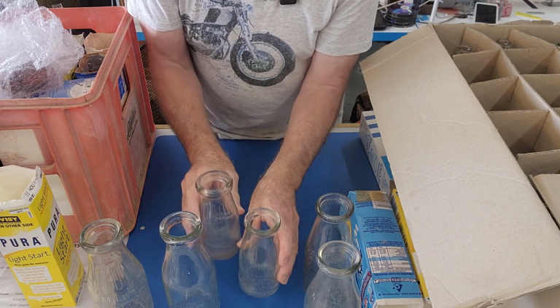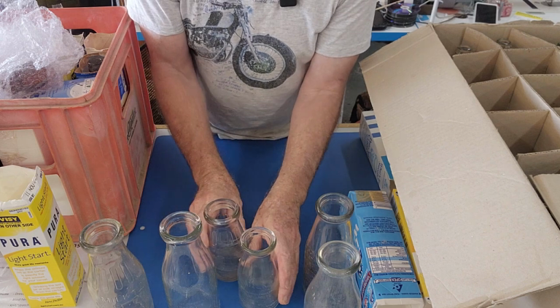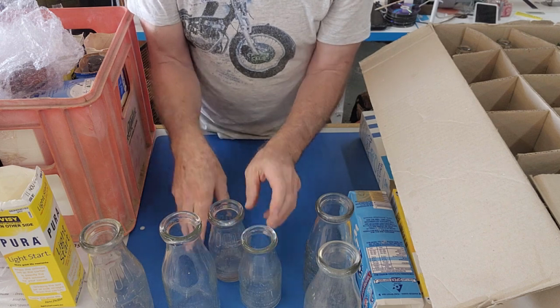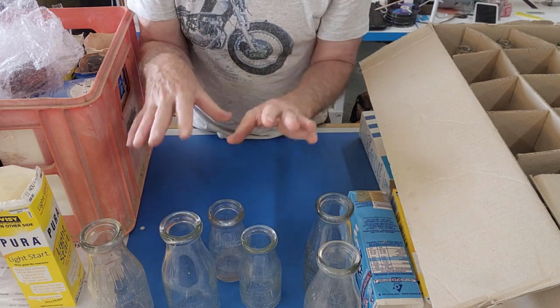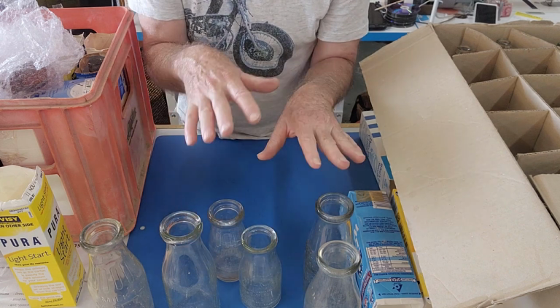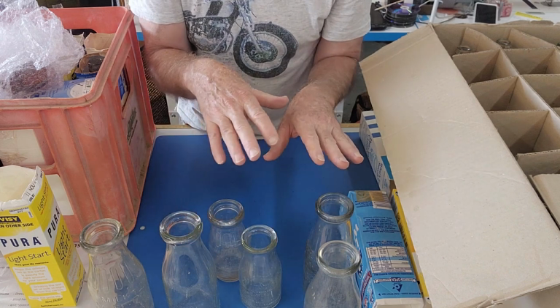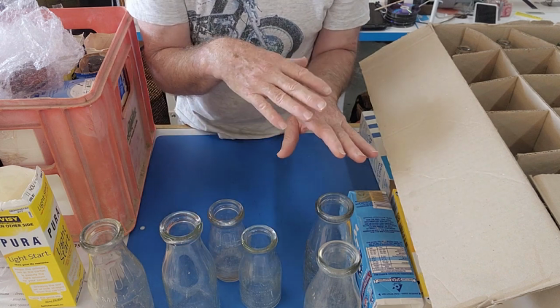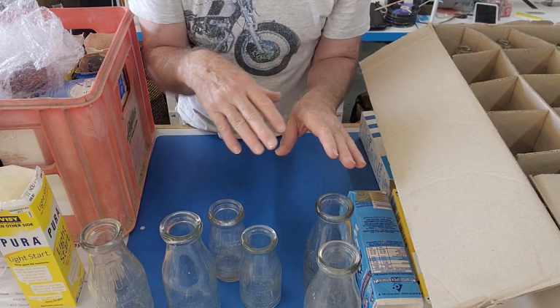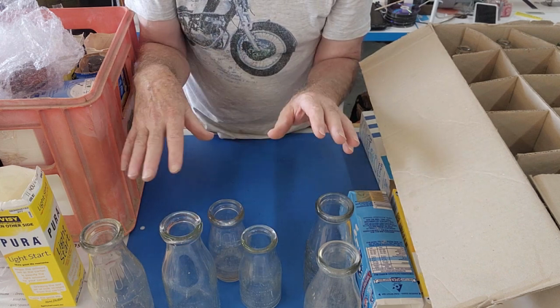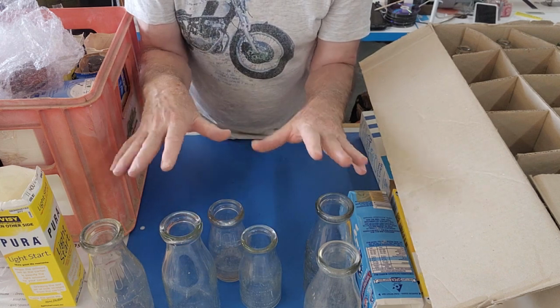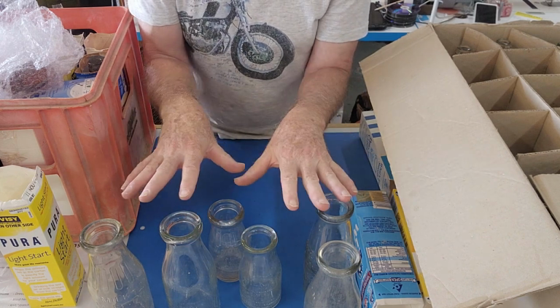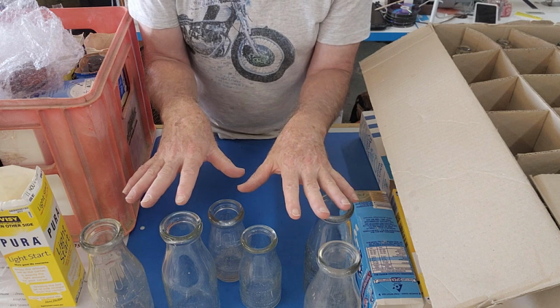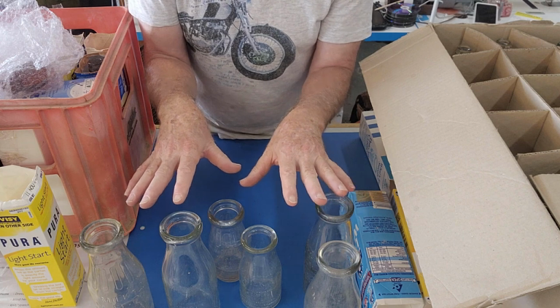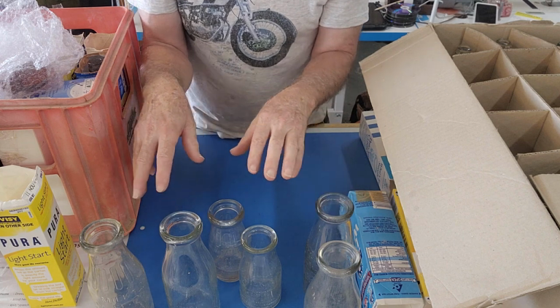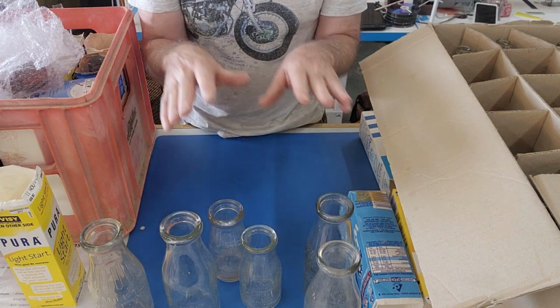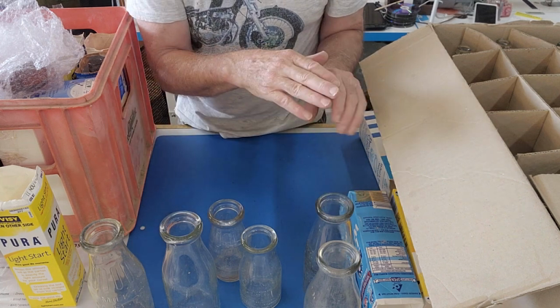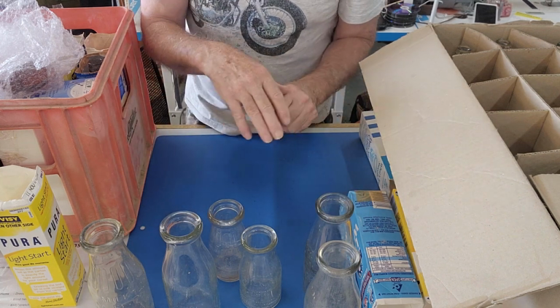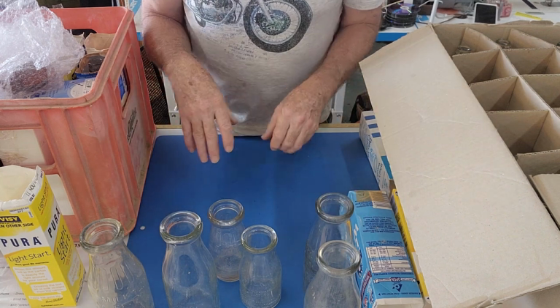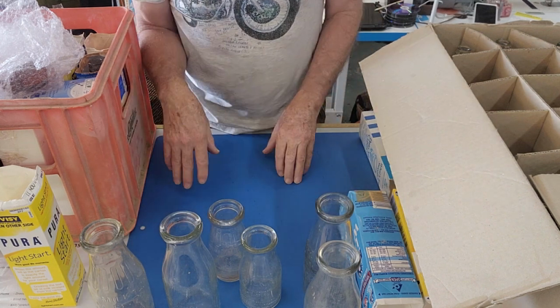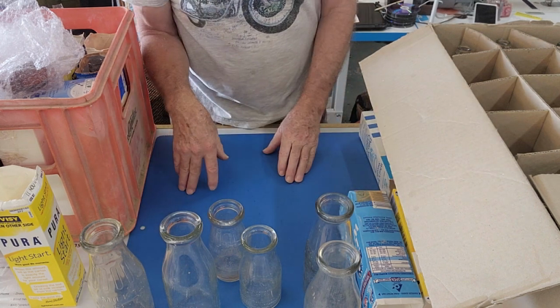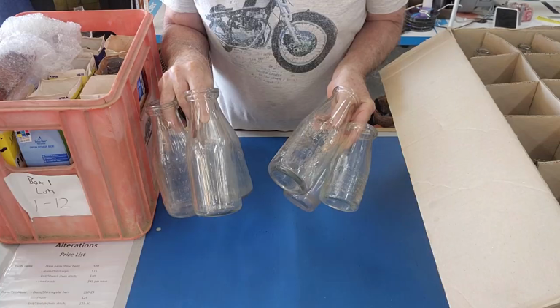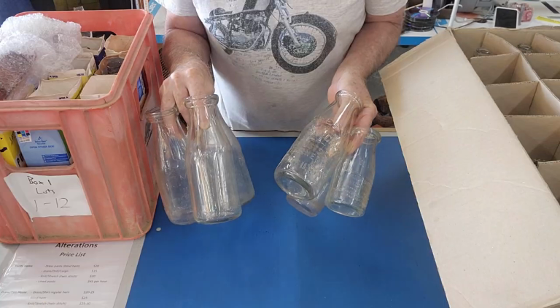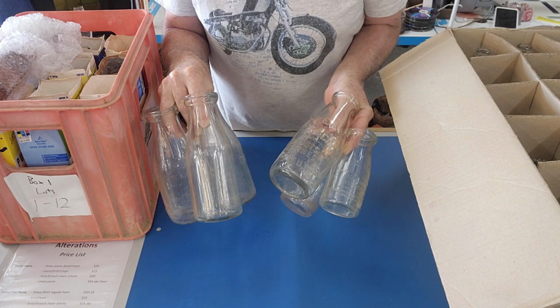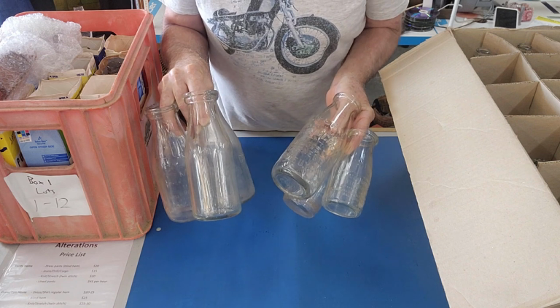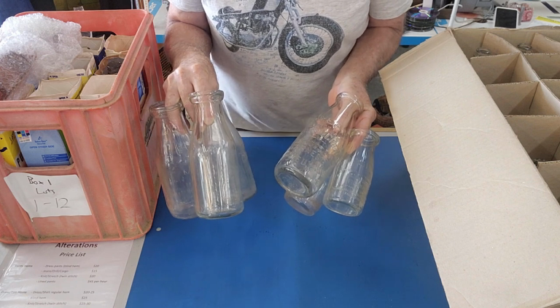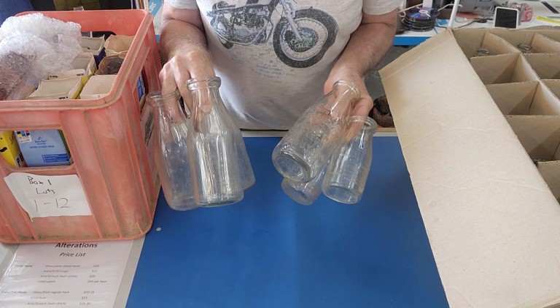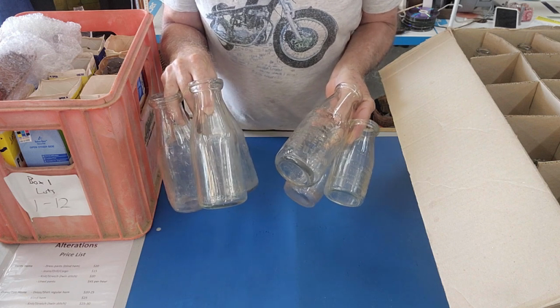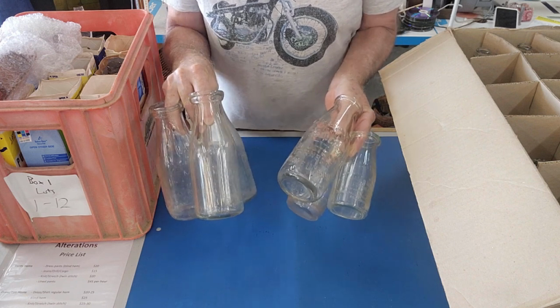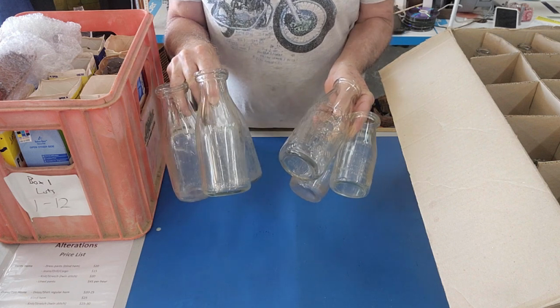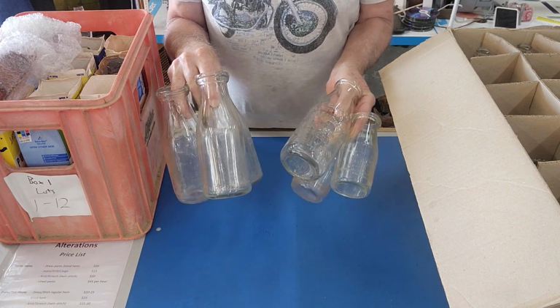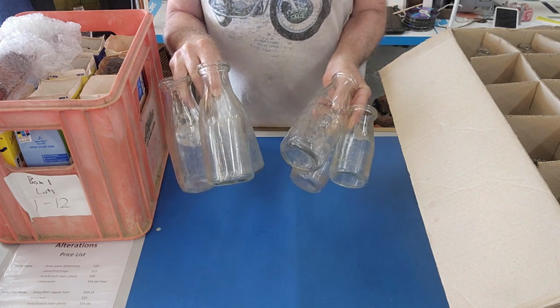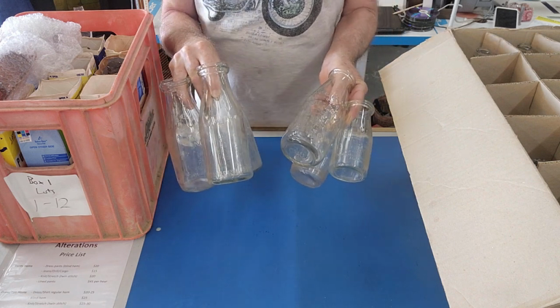I'll do separate lists on the notepad and we'll see how we went with our milk bottles. The total for the six milks added up to $90 if we can get those prices for them.